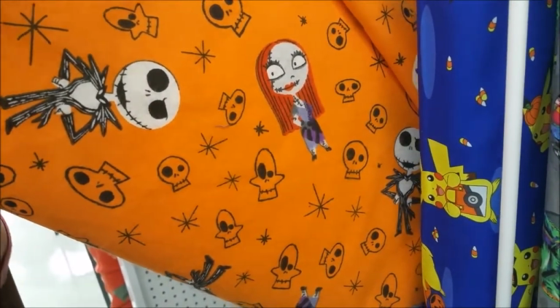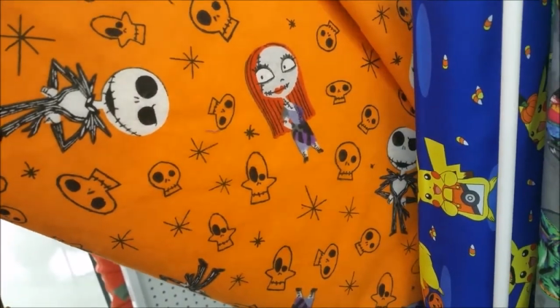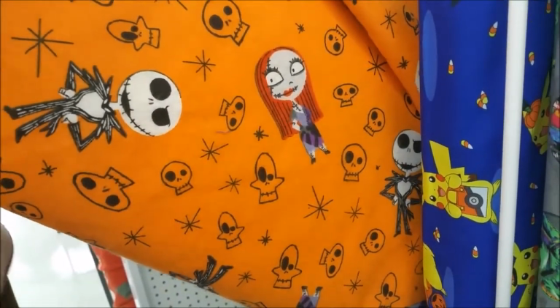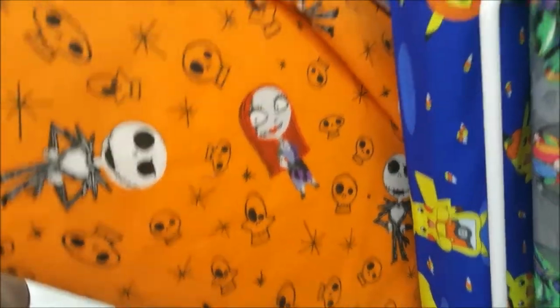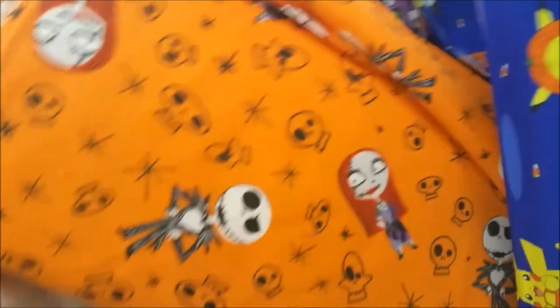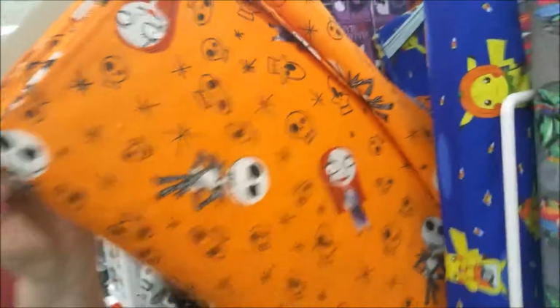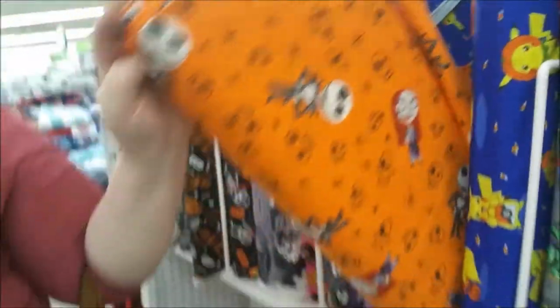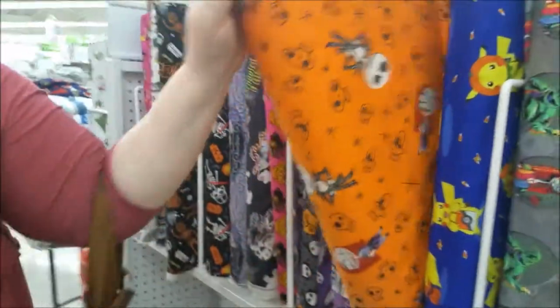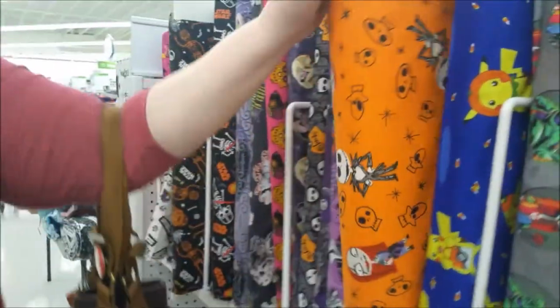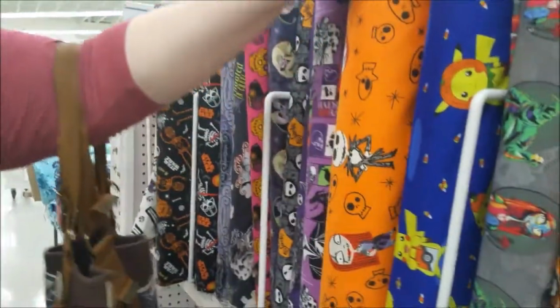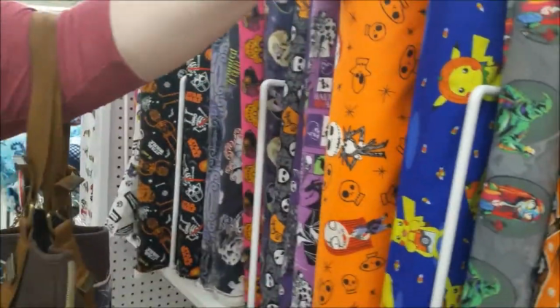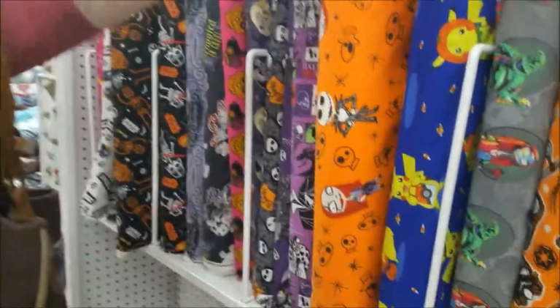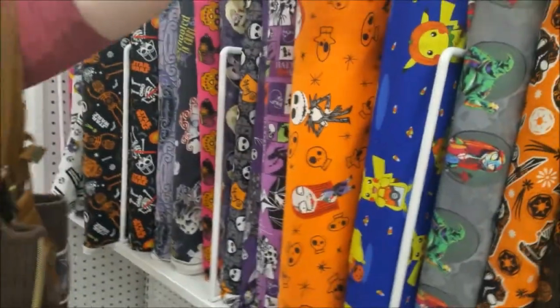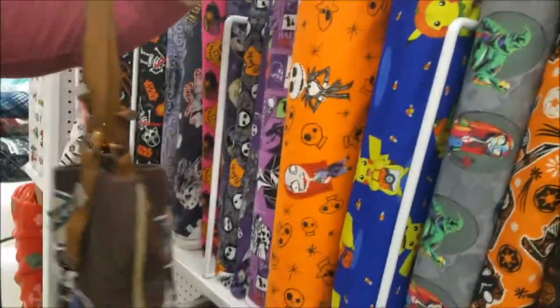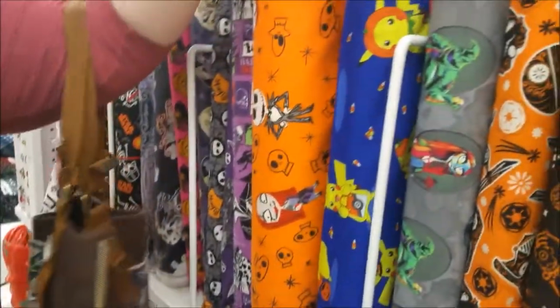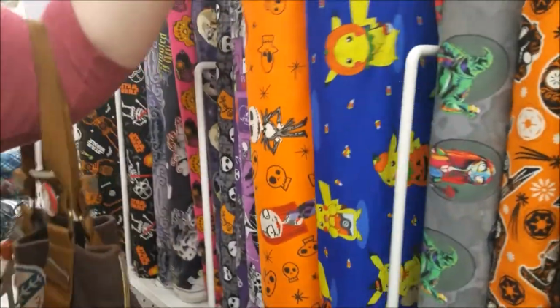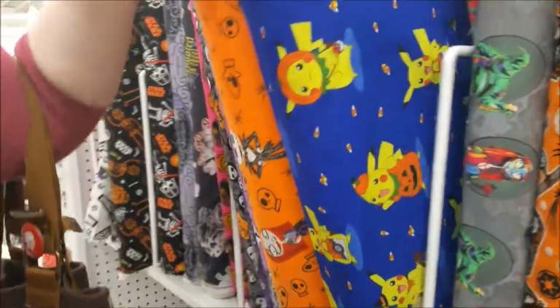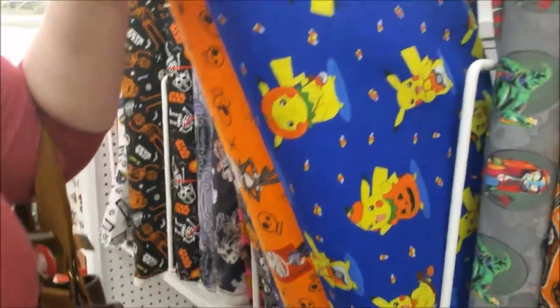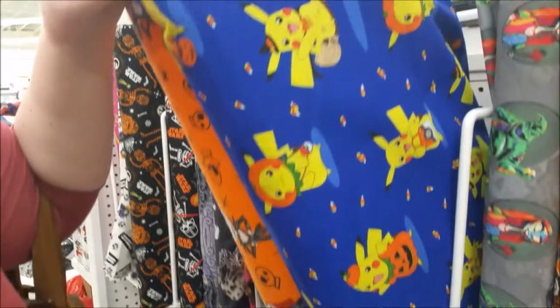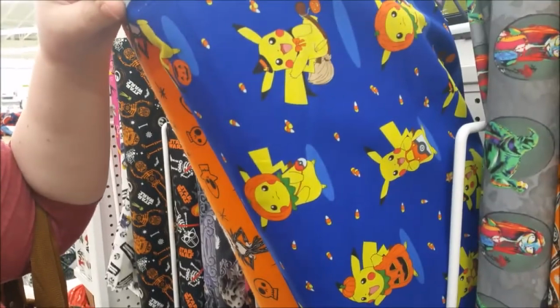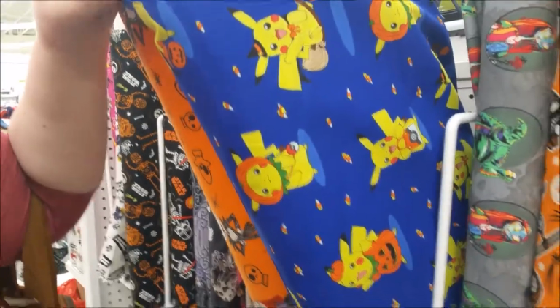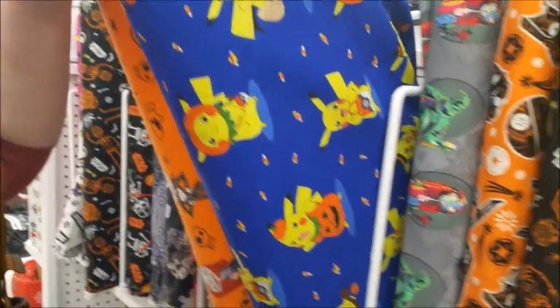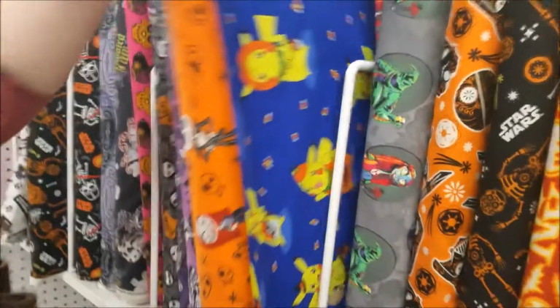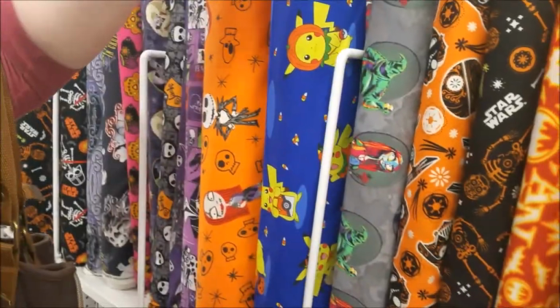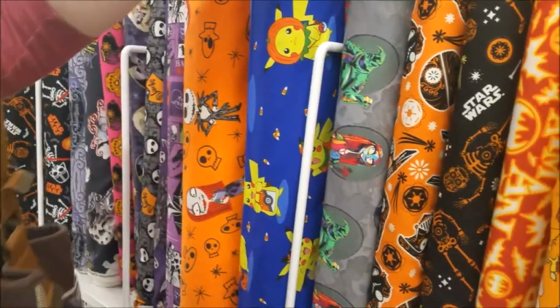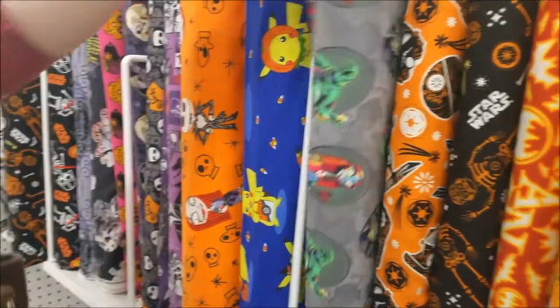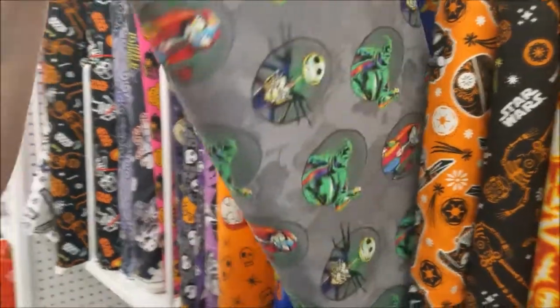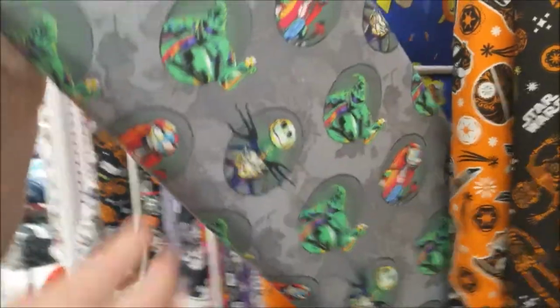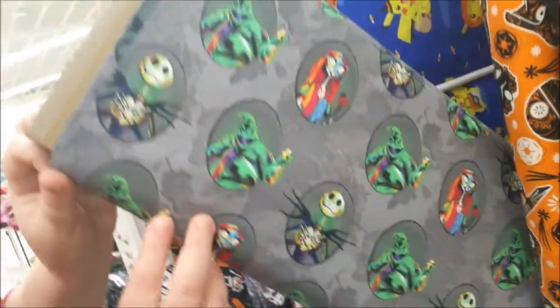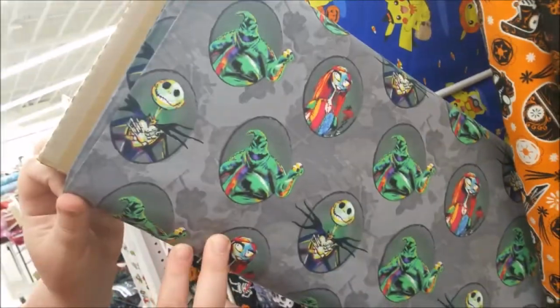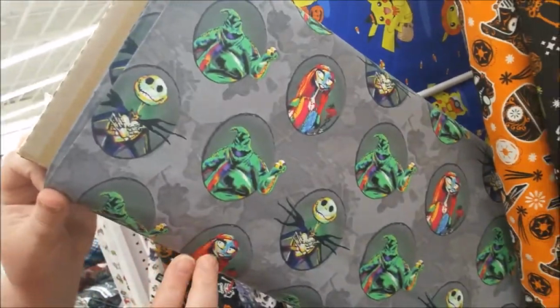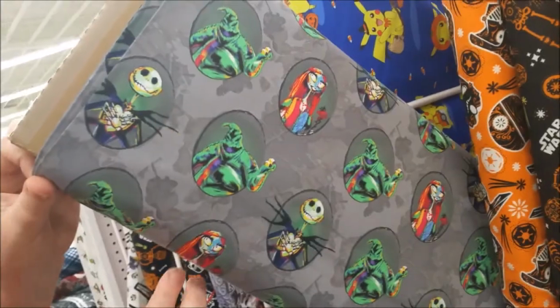We're finding interesting Halloween fabrics. Look at the Halloween Nightmare Before Christmas. Look at the Pokemon Halloween costumes. Pokemon, Oogie Boogie, Jack and Sally.